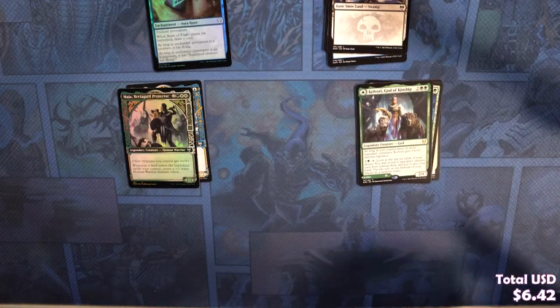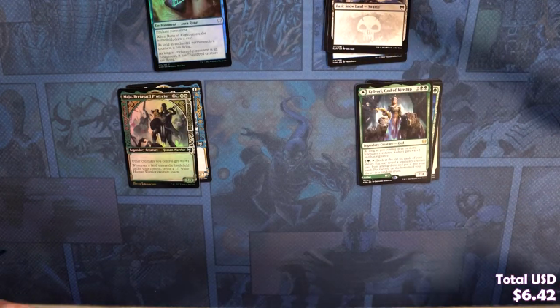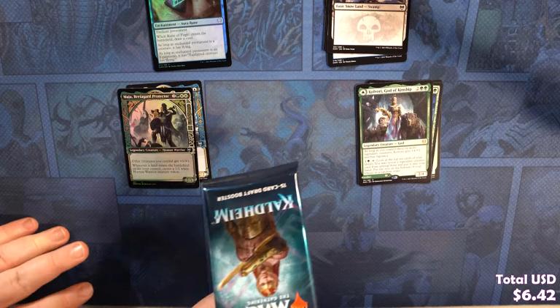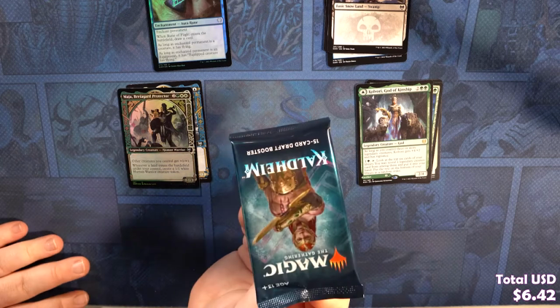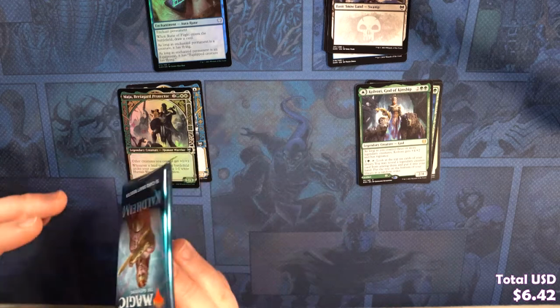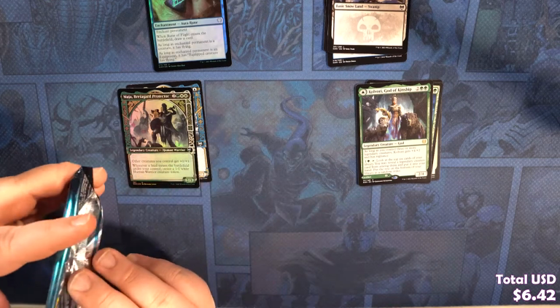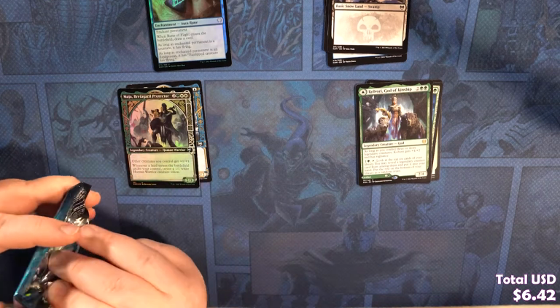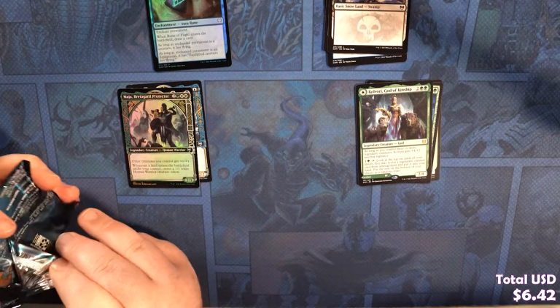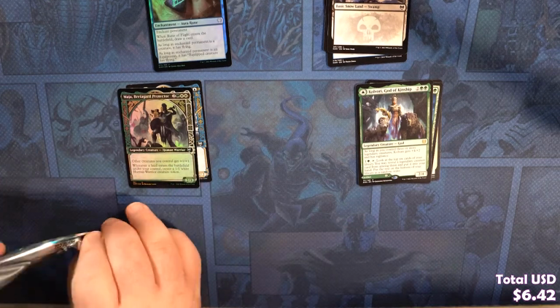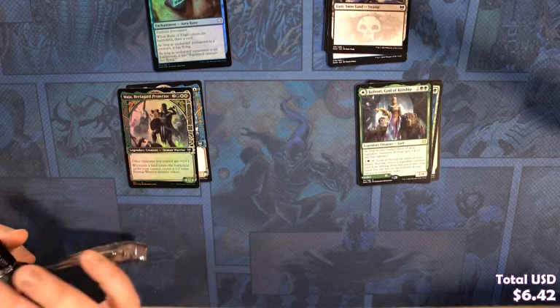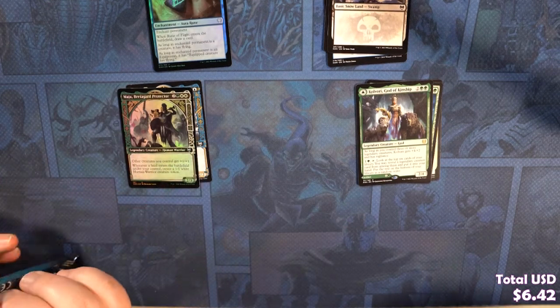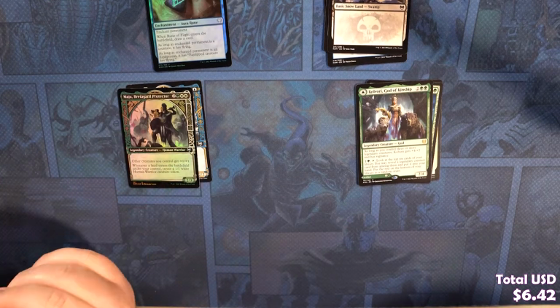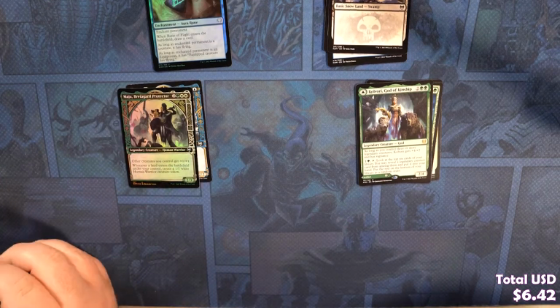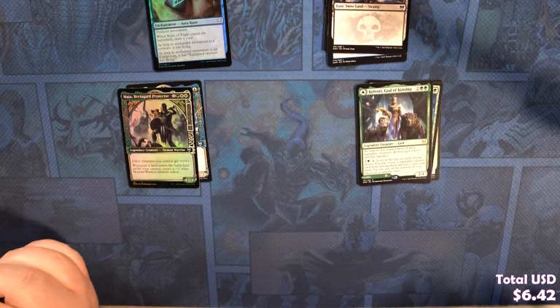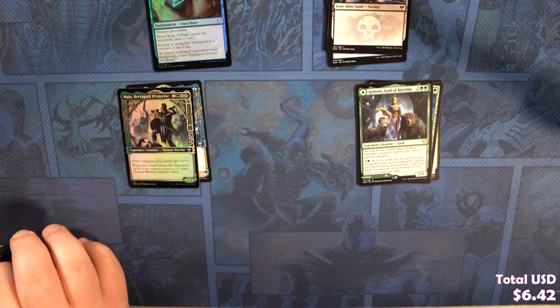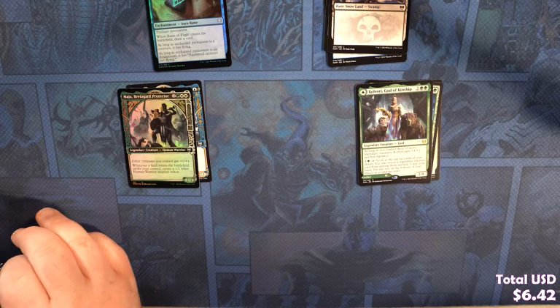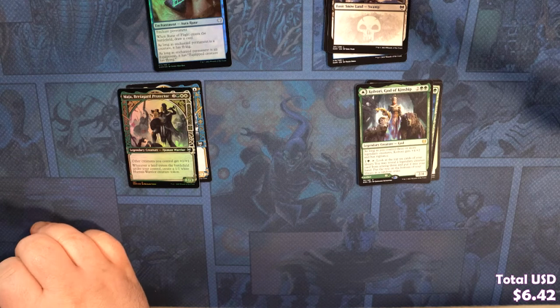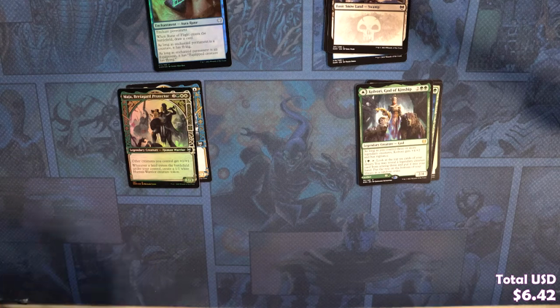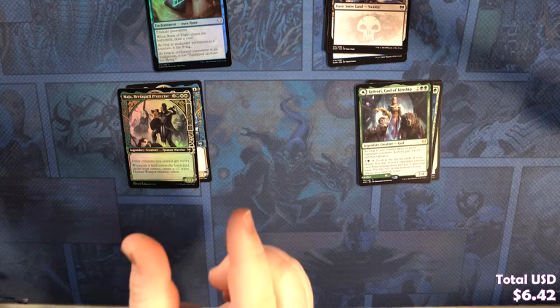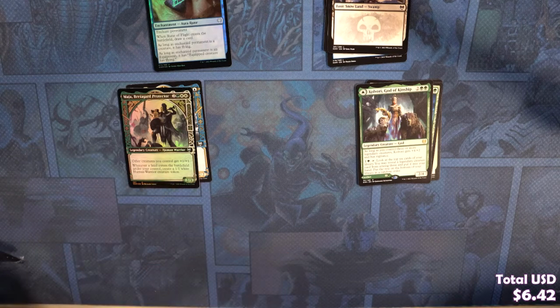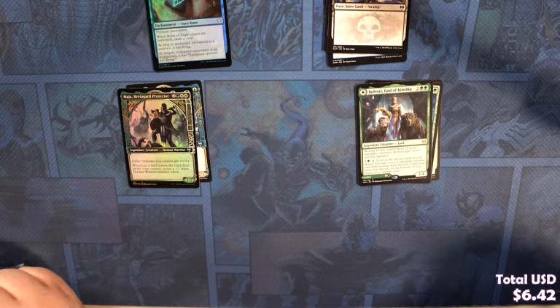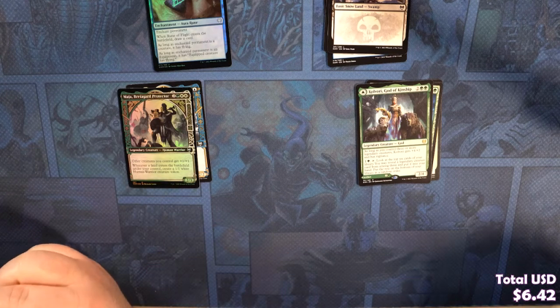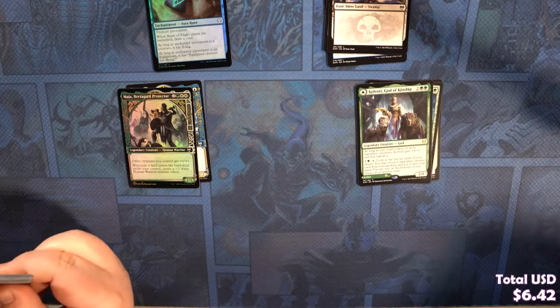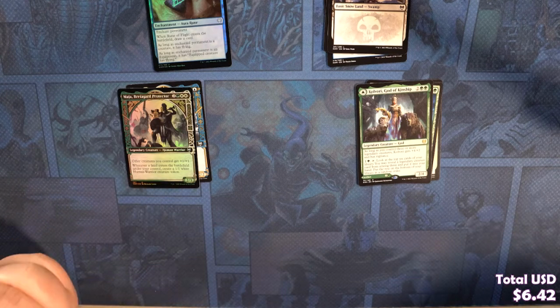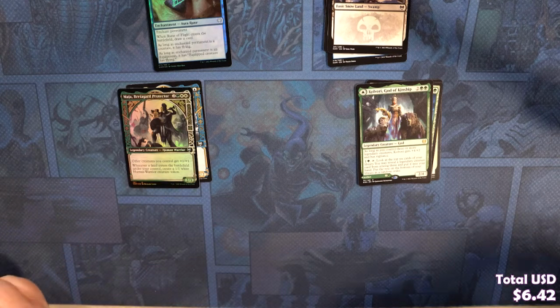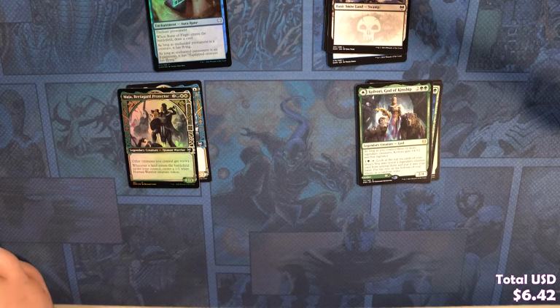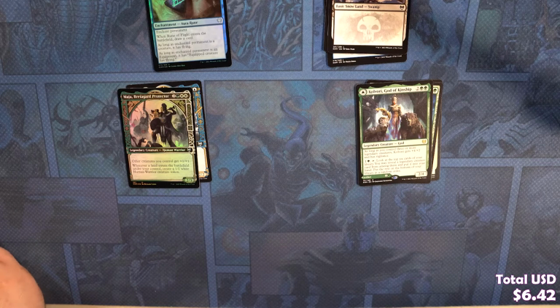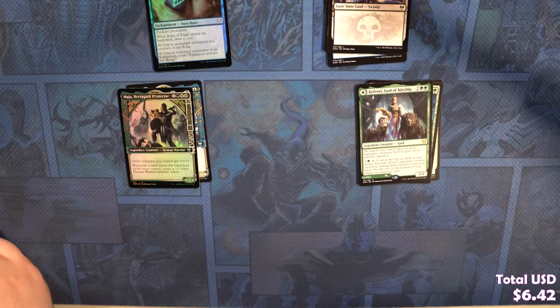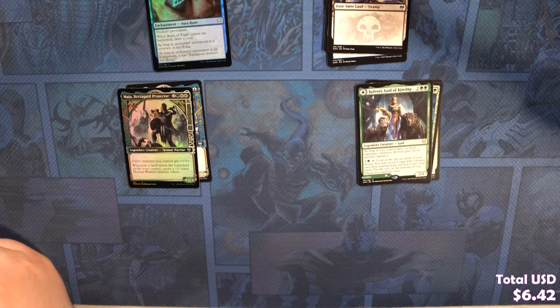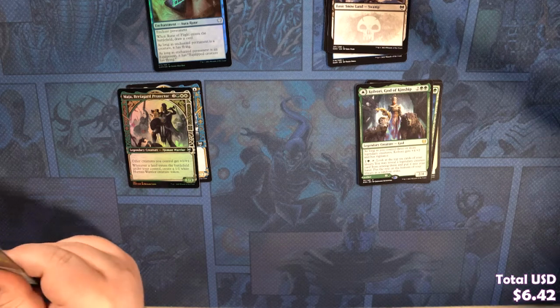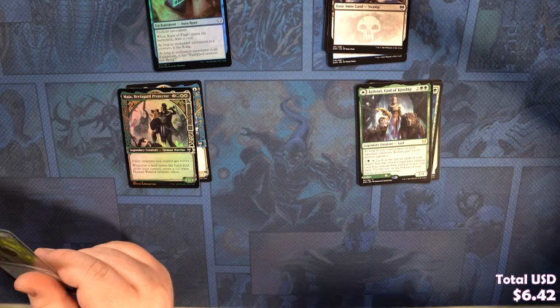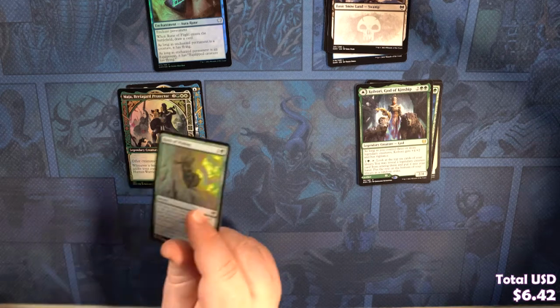Bad cardboard. We should just, every time we get the advertising insert, put Wizard Loft branding all over it in post. Turn their advertising against them.